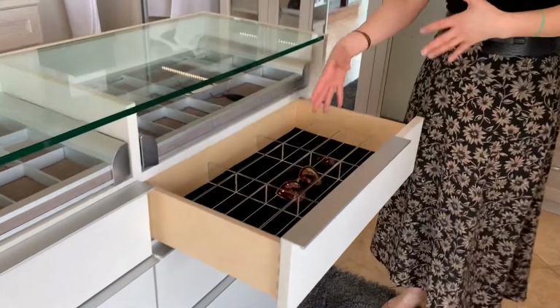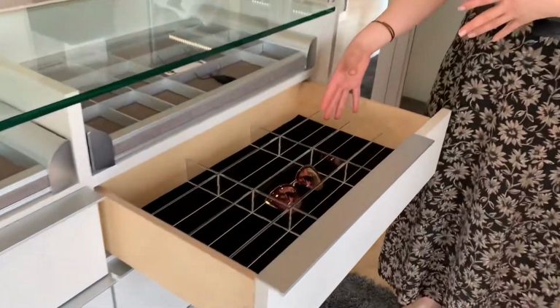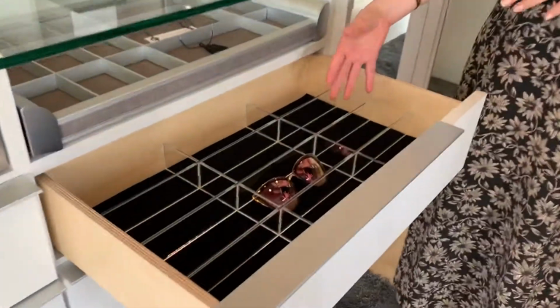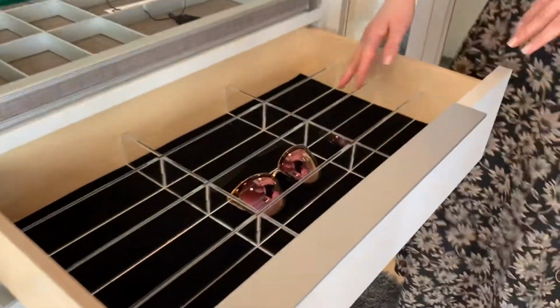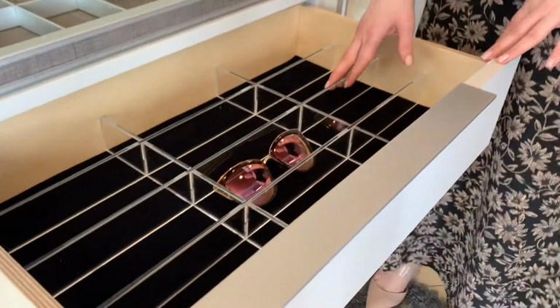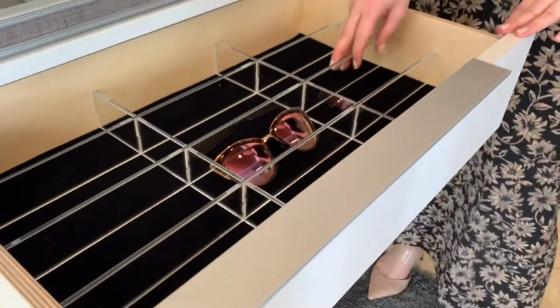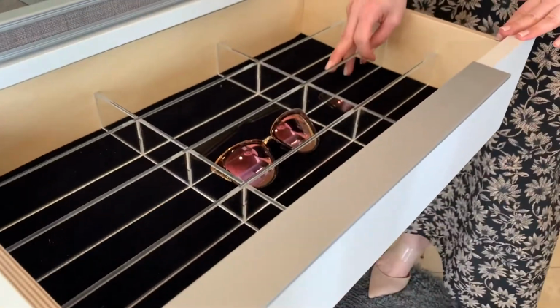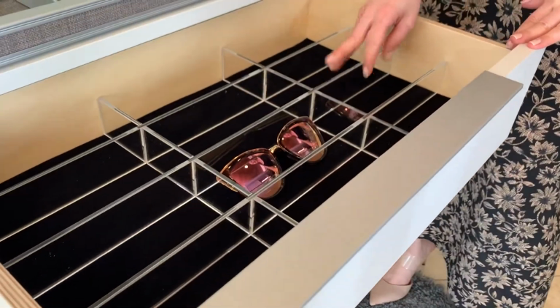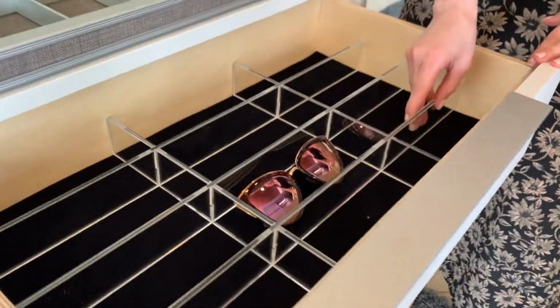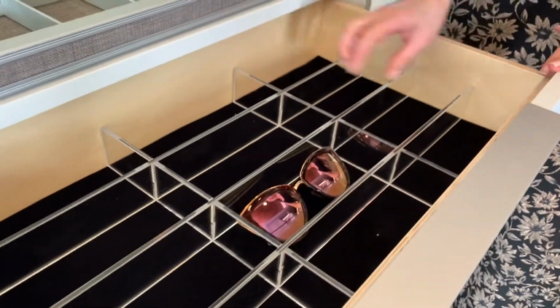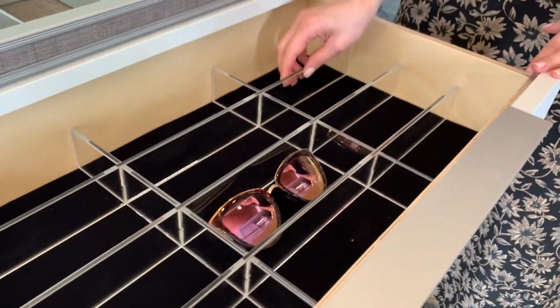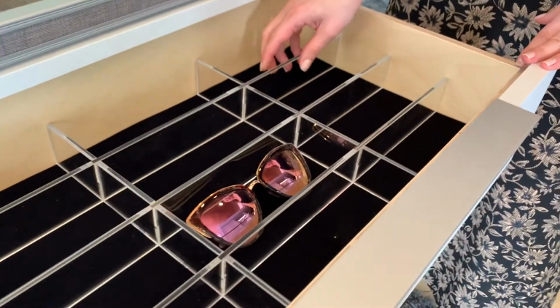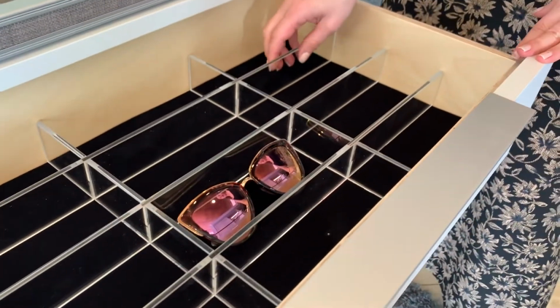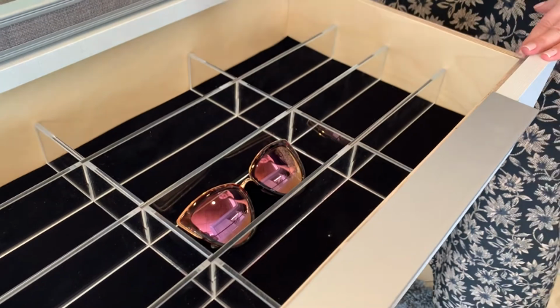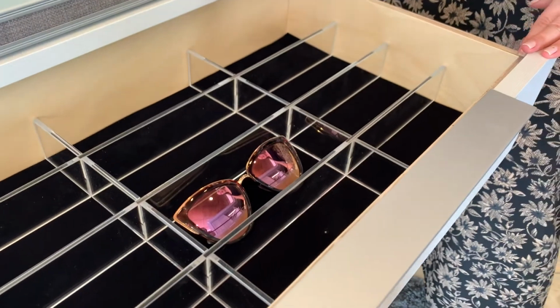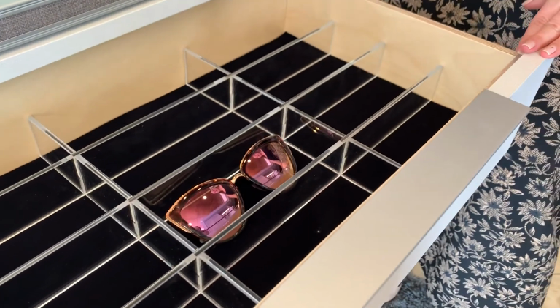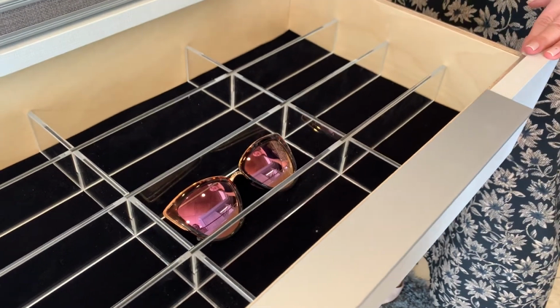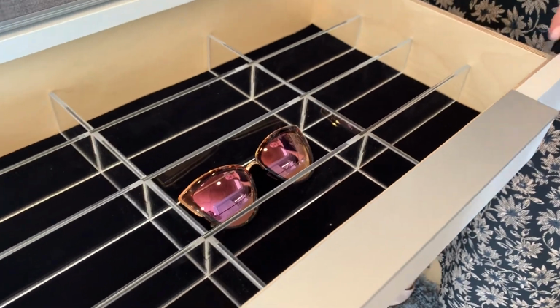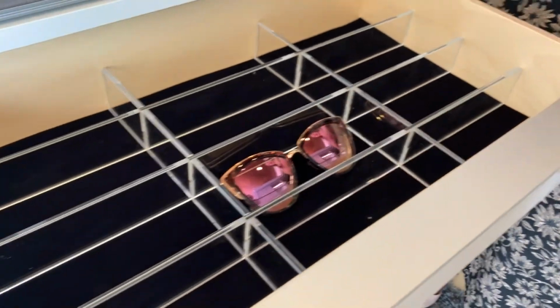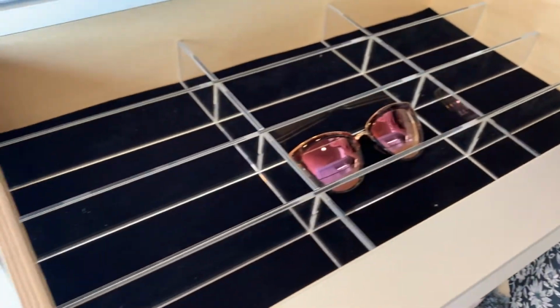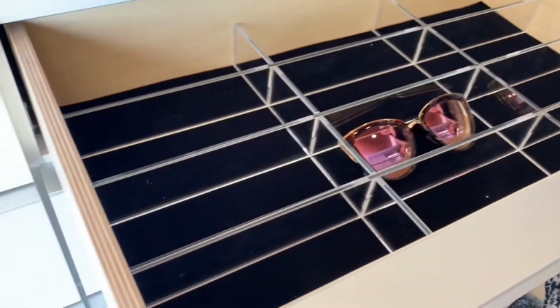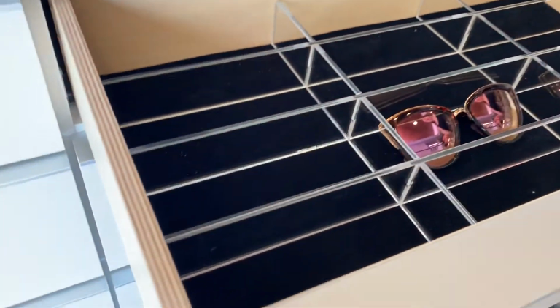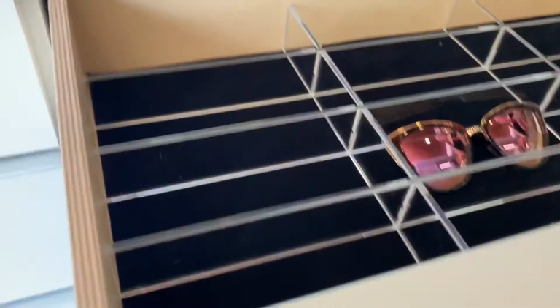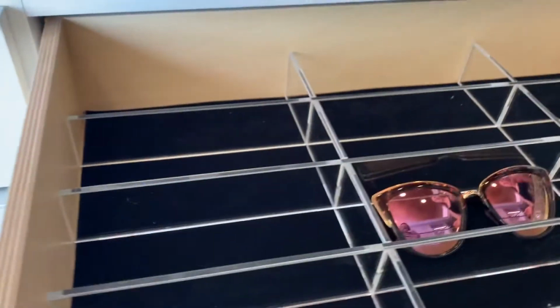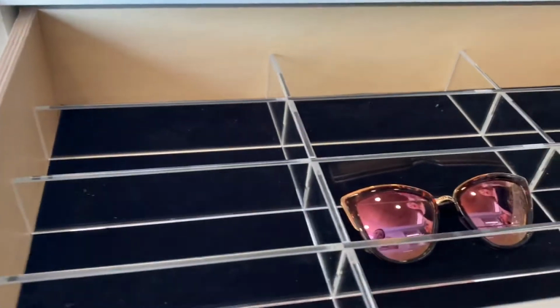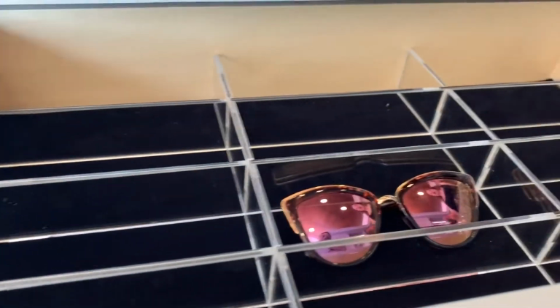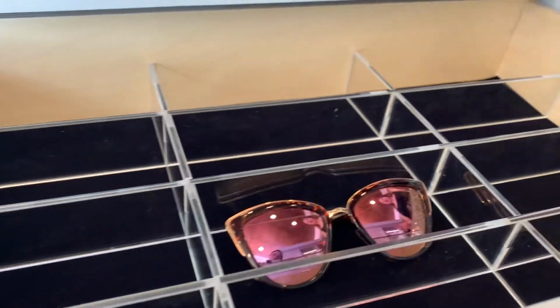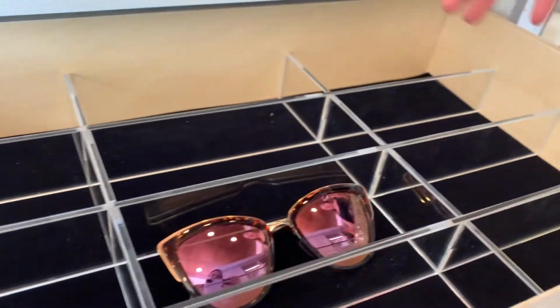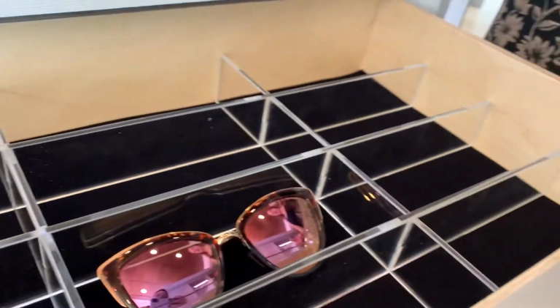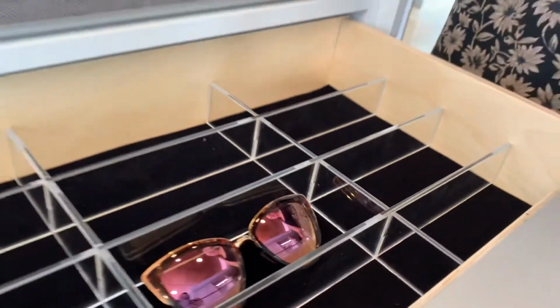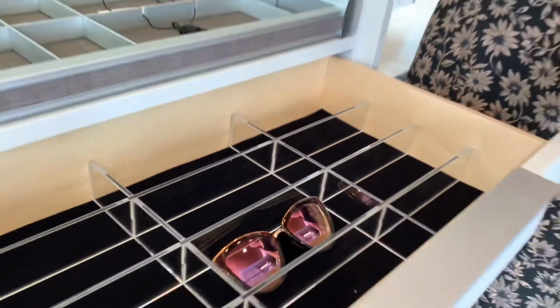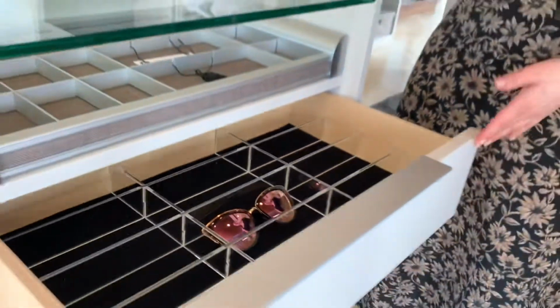This is one of my favorites. It's called an acrylic sunglass divider. But again, this crosses over really nicely to perhaps an office or craft space where you want to organize your pencils, pens, and items like that.